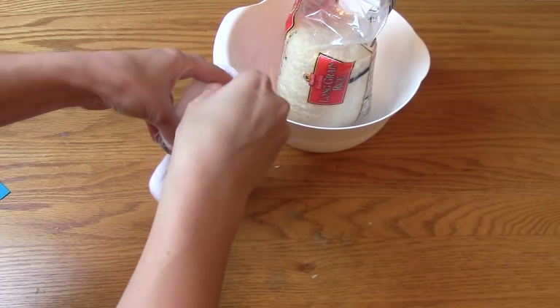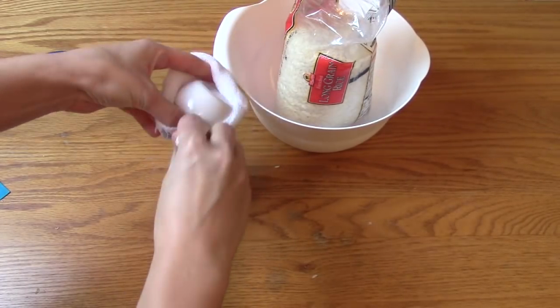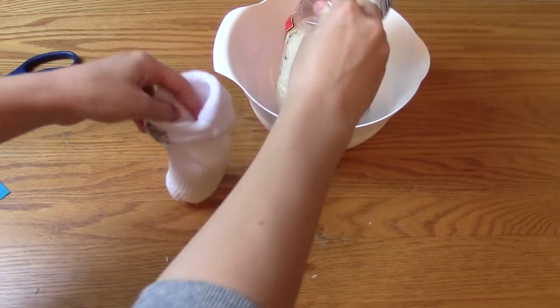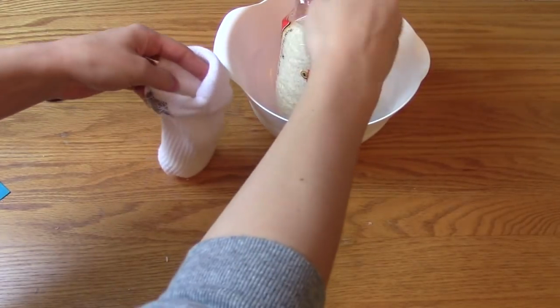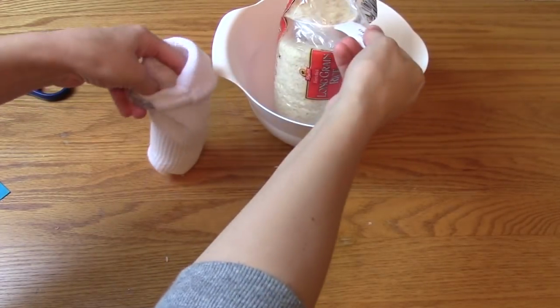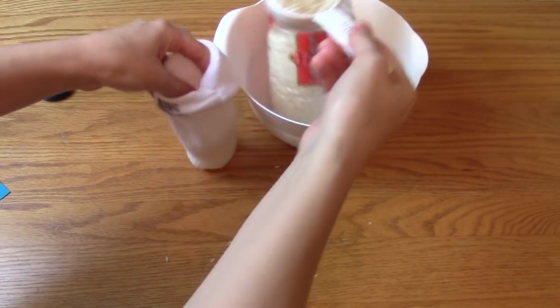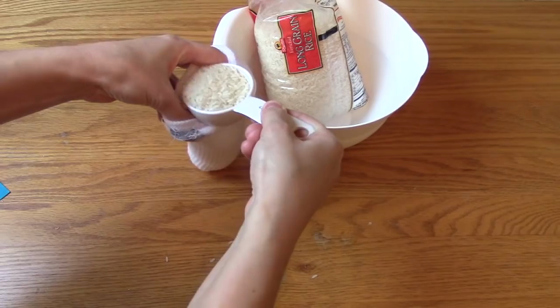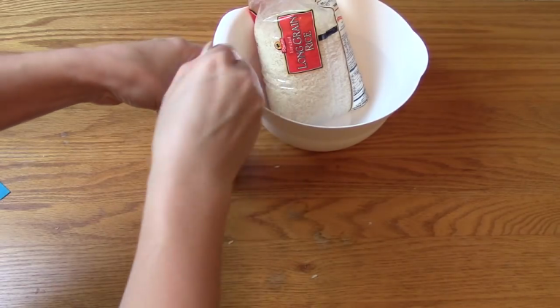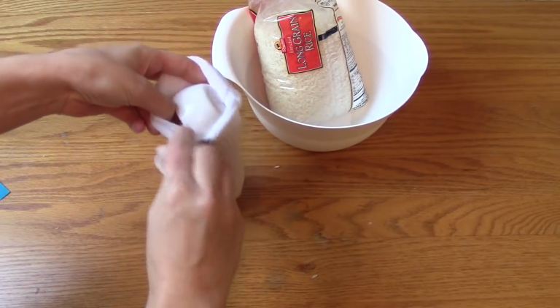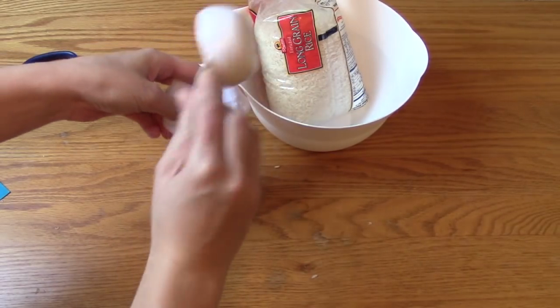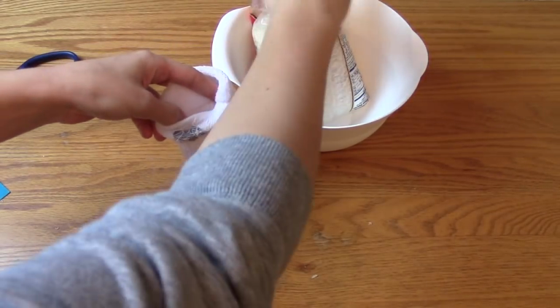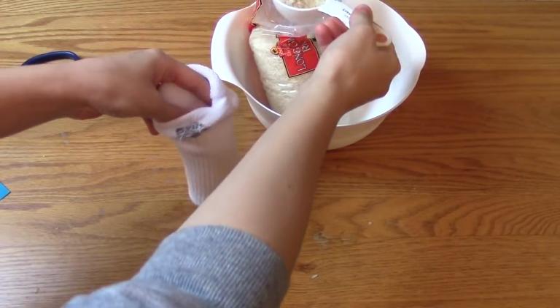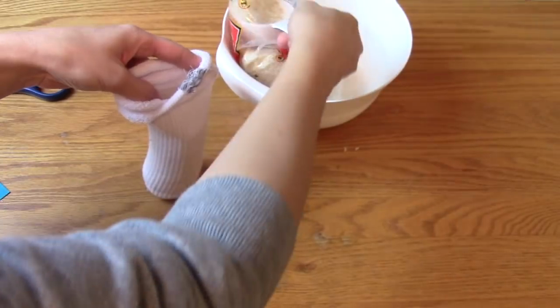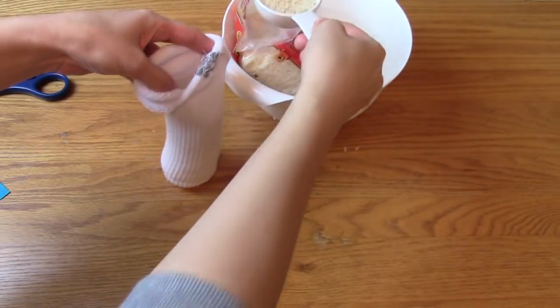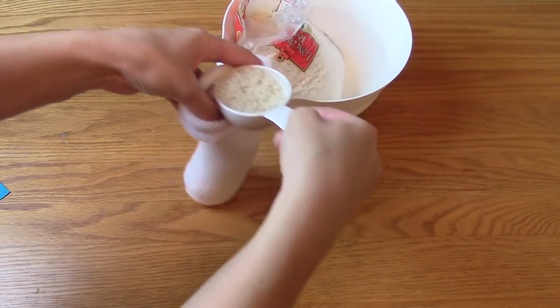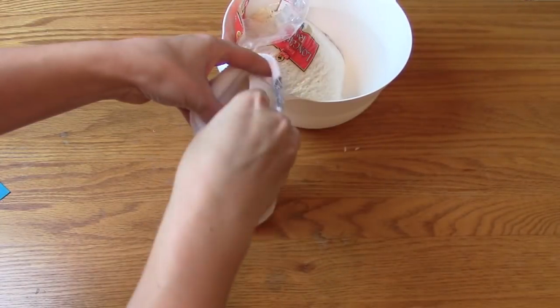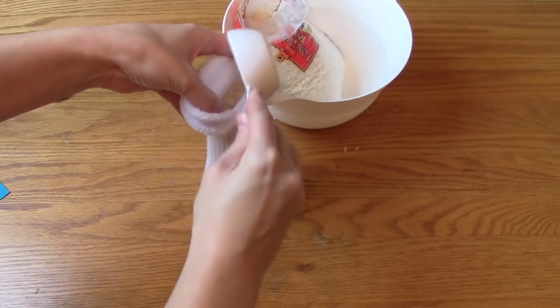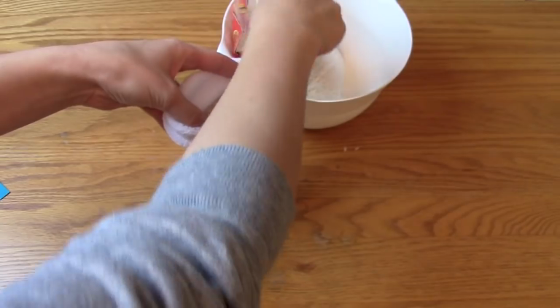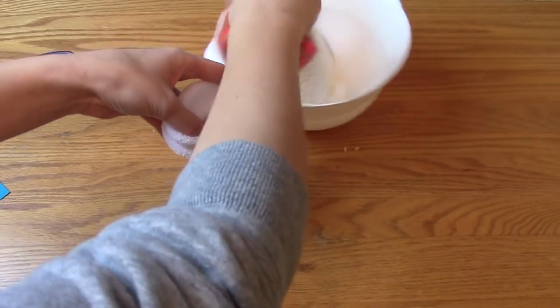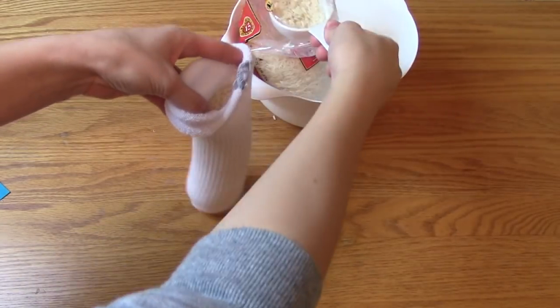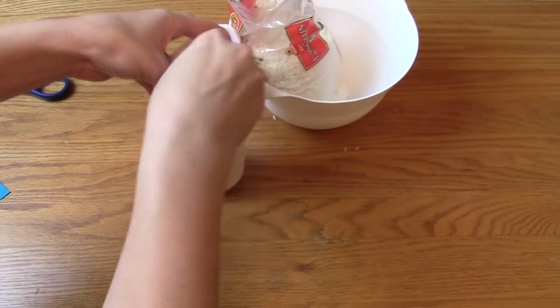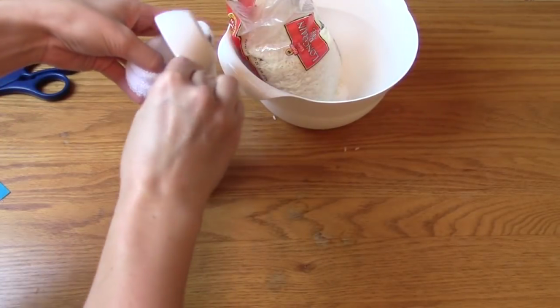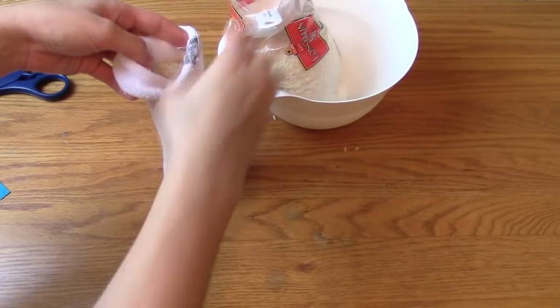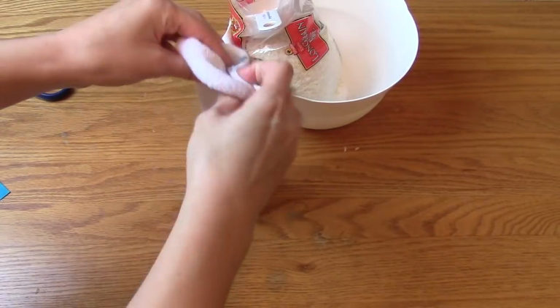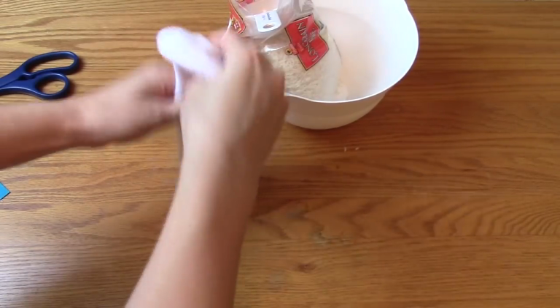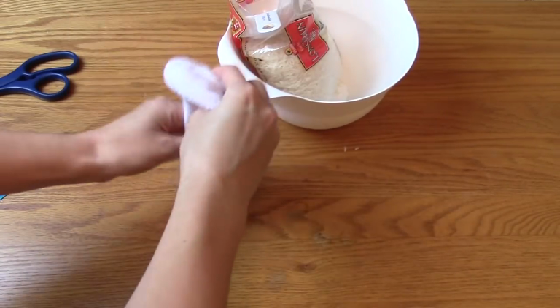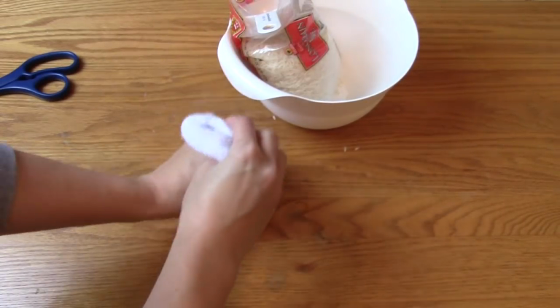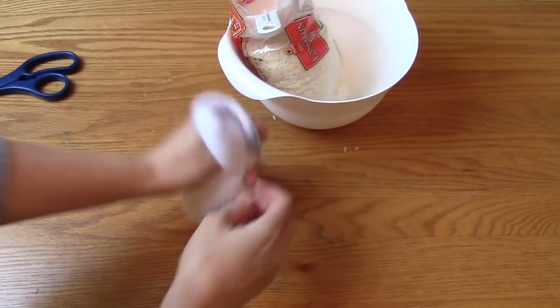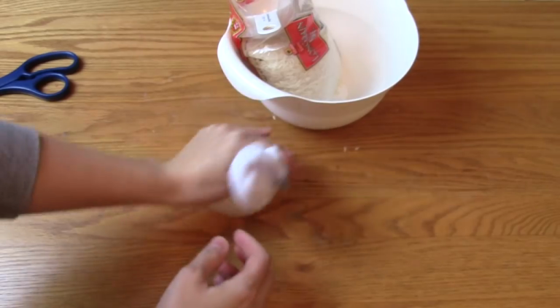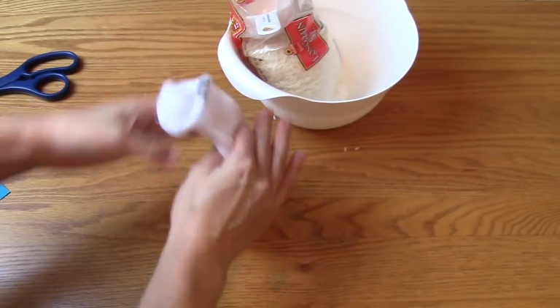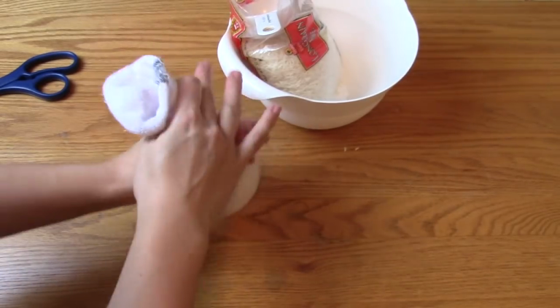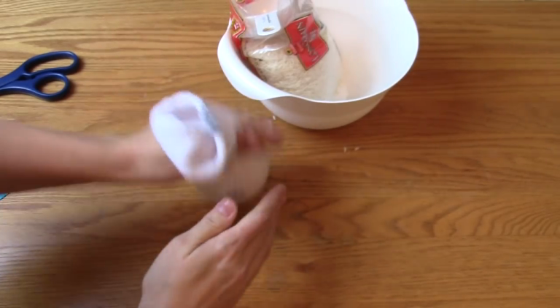Then I just started filling it with rice, and I made sure to pack it down a little as I went because the sock is stretchy, so I wanted to make sure it was nice and full. I also just rounded out the bottom and shaped it to get it the way I wanted it to look.